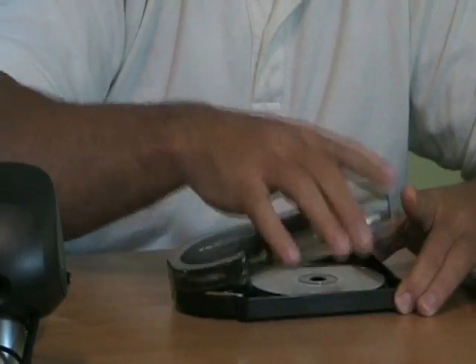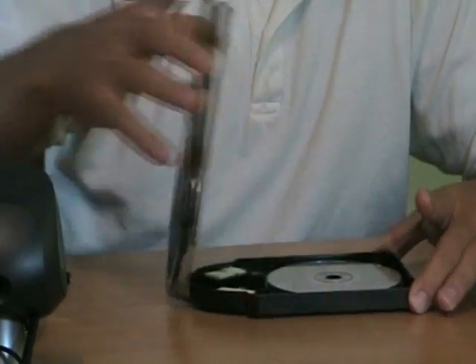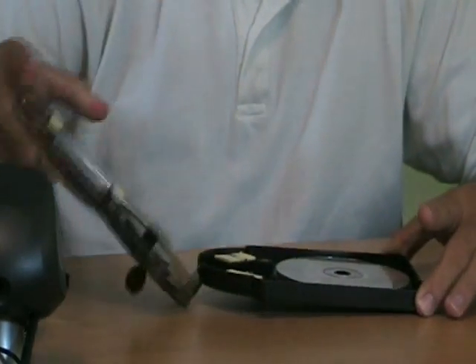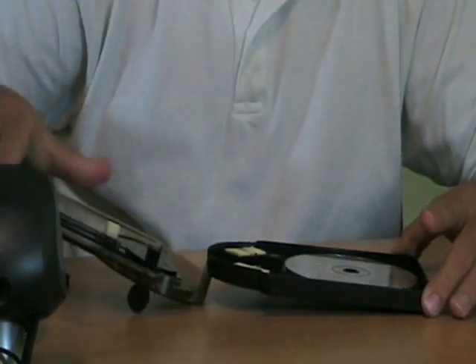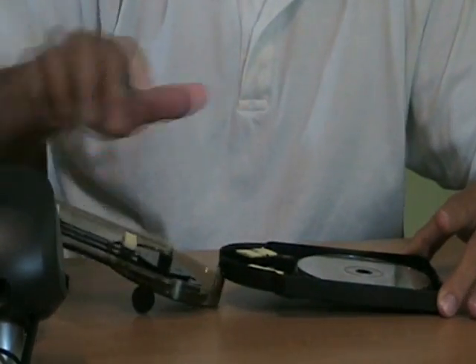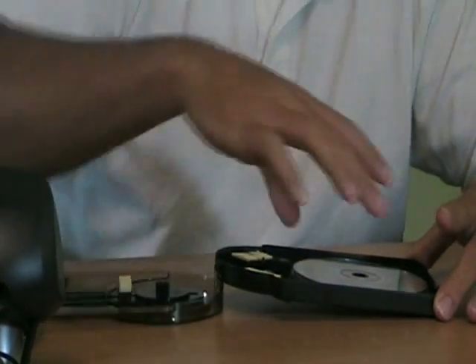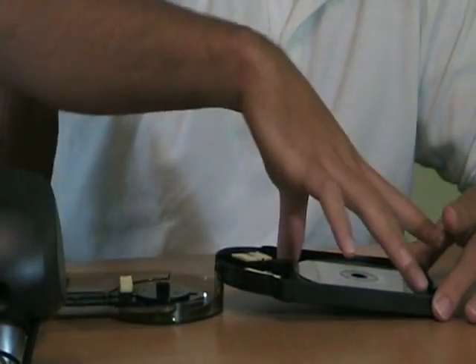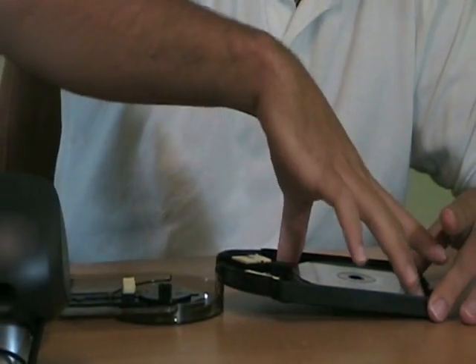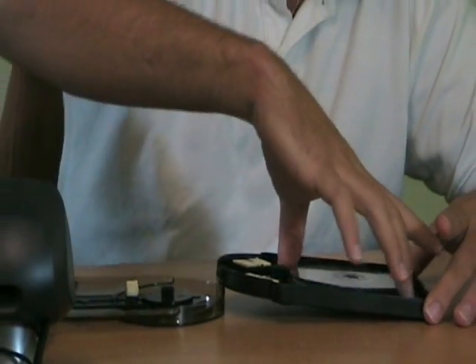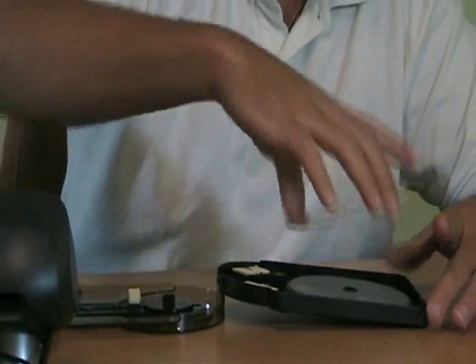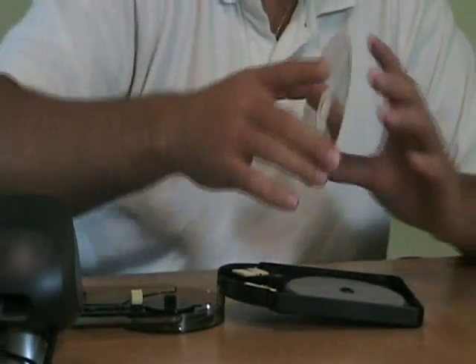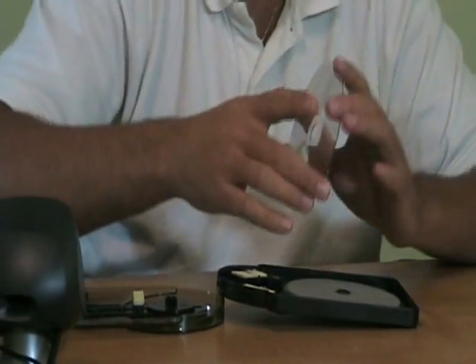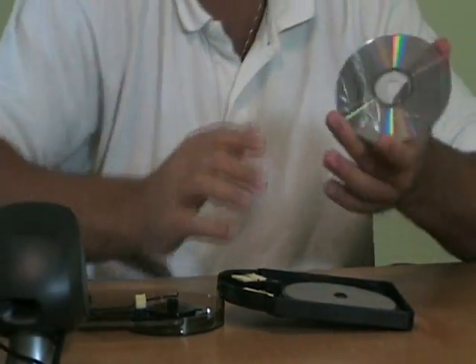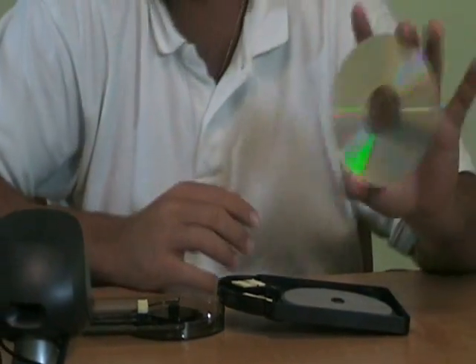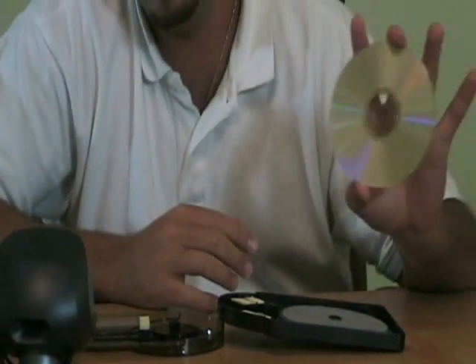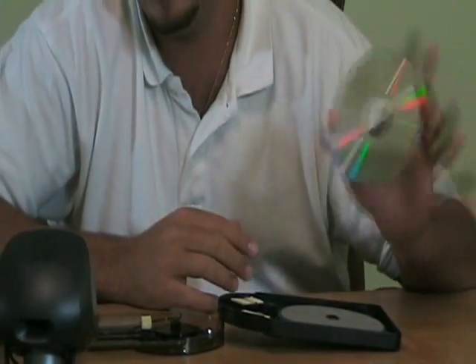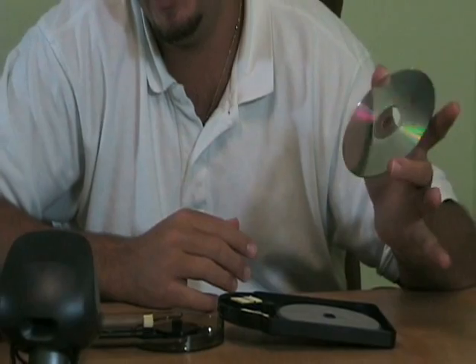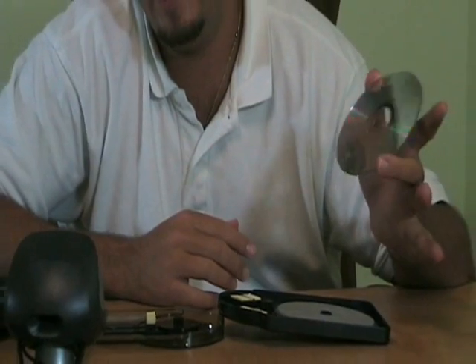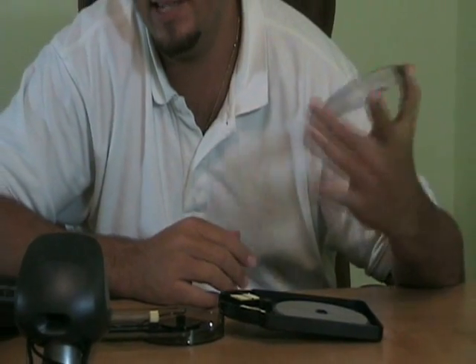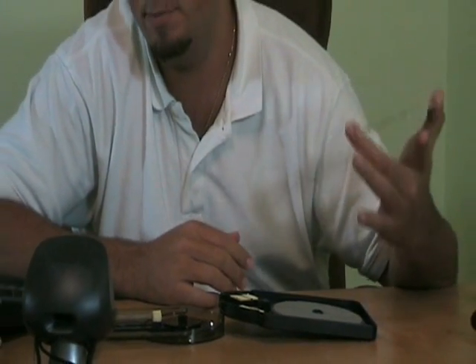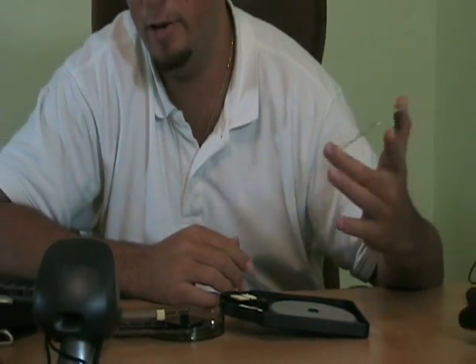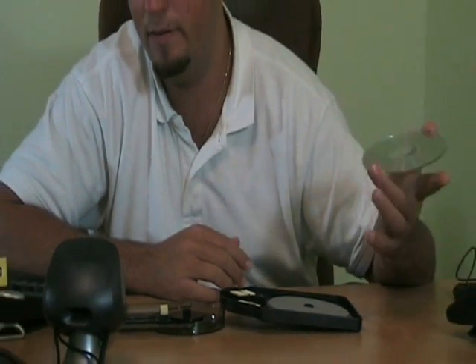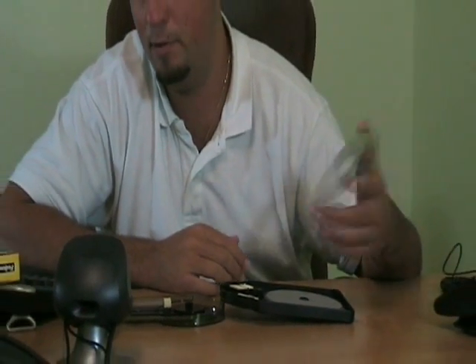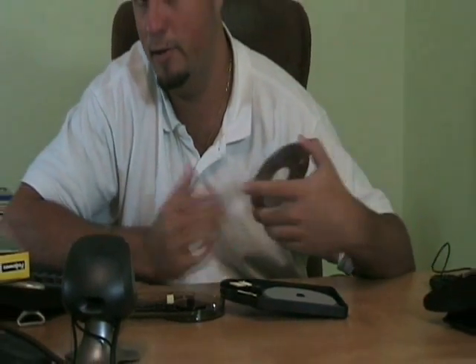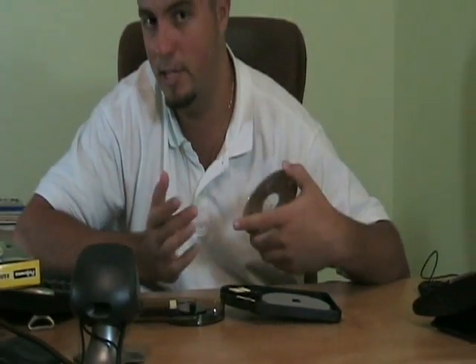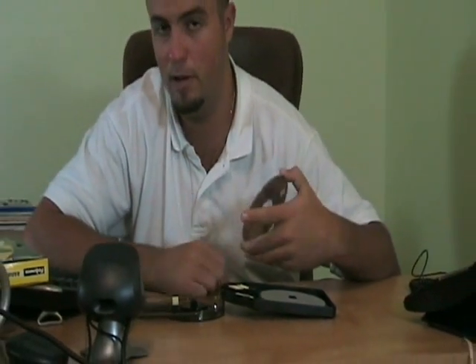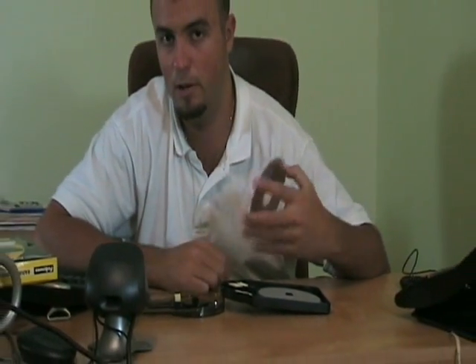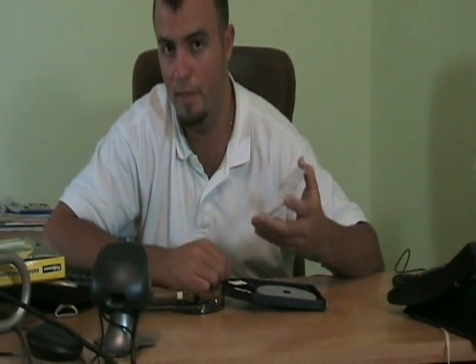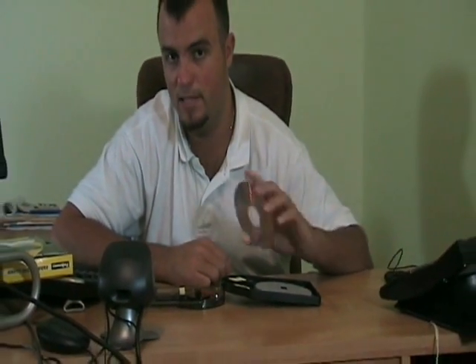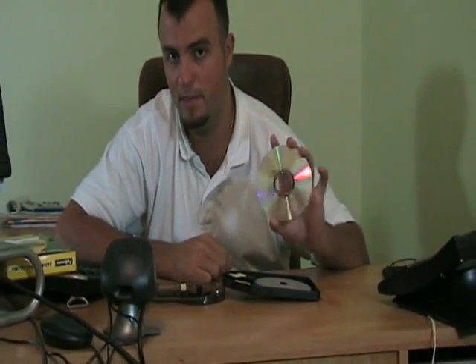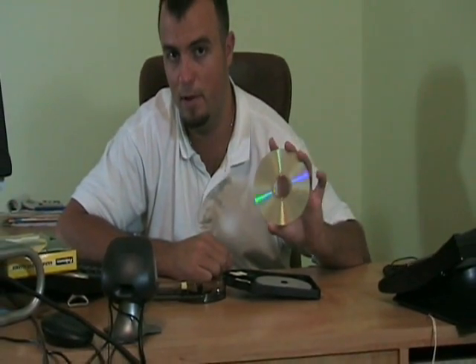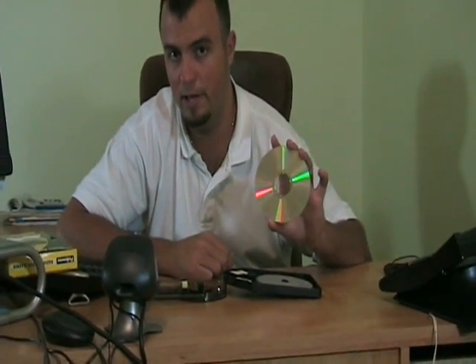Open it back up, and what you have is a perfectly clean CD and DVD that's going to play in your DVD player, your CD player, without the skipping that we all hate.